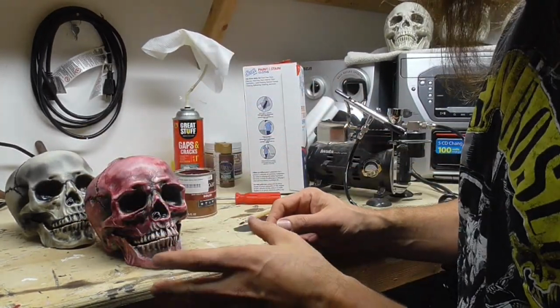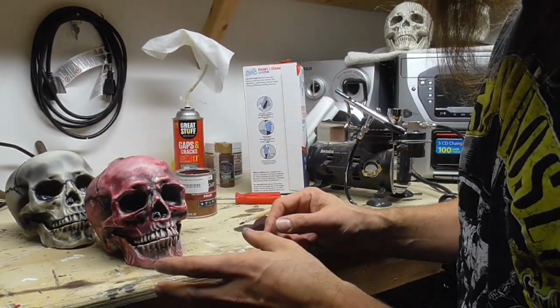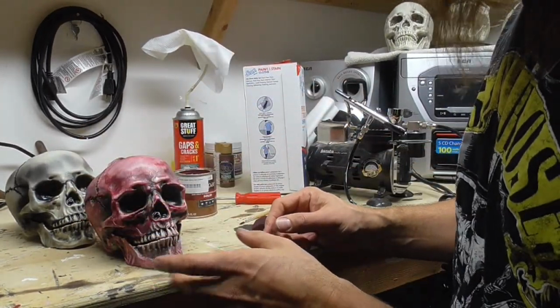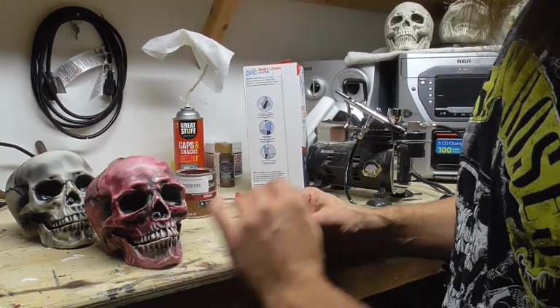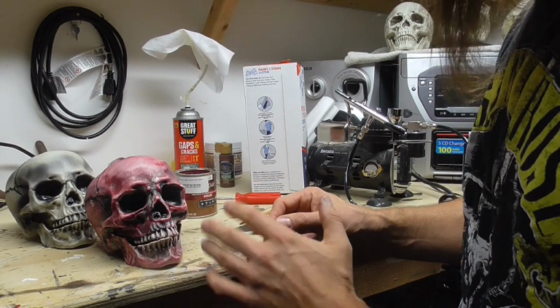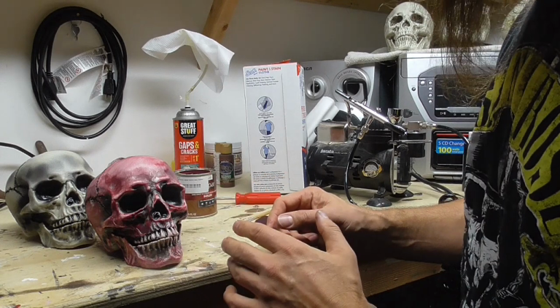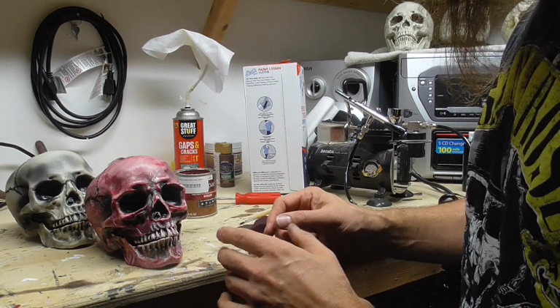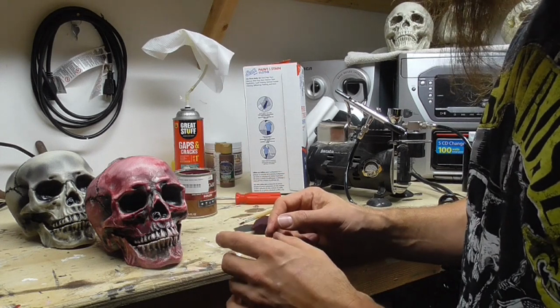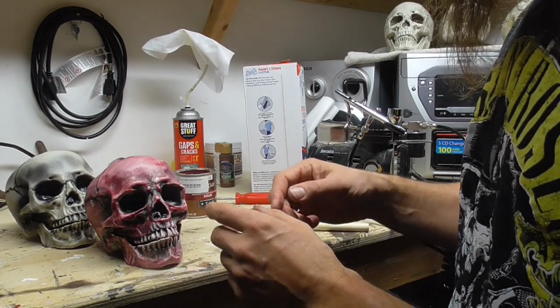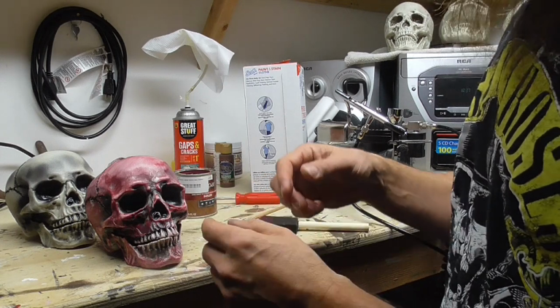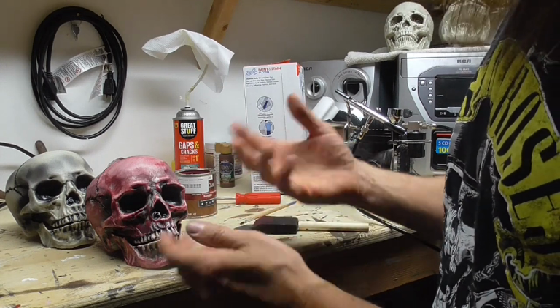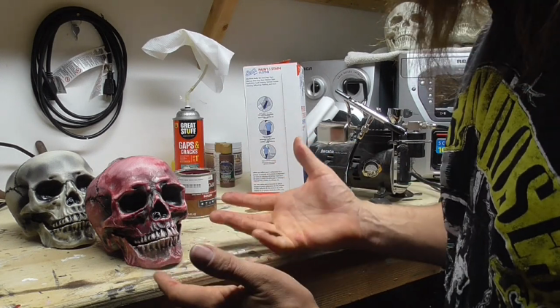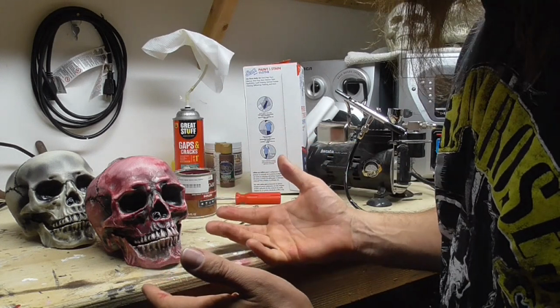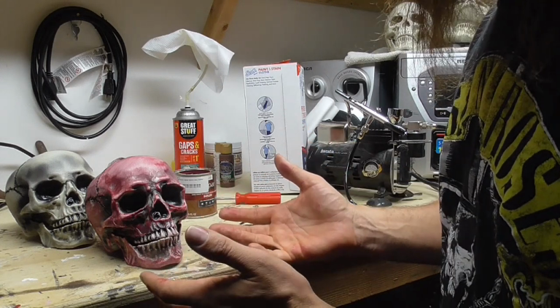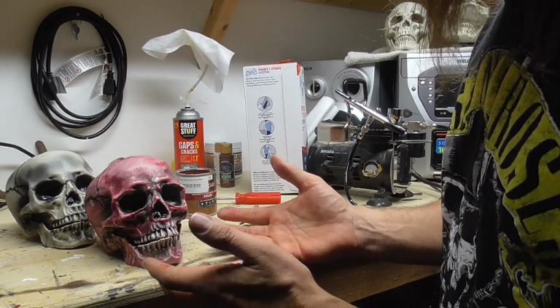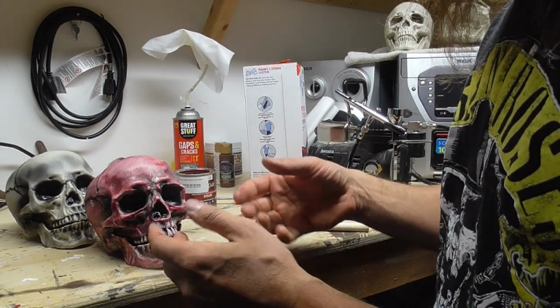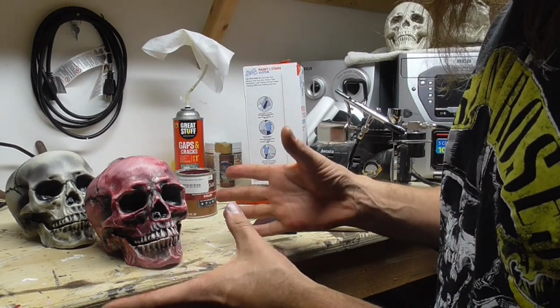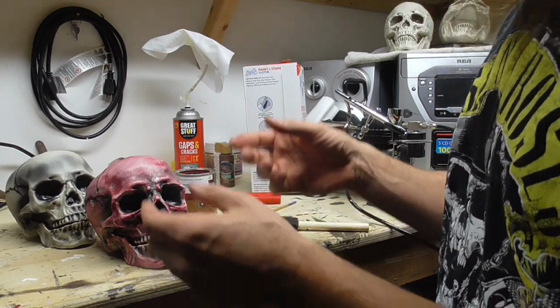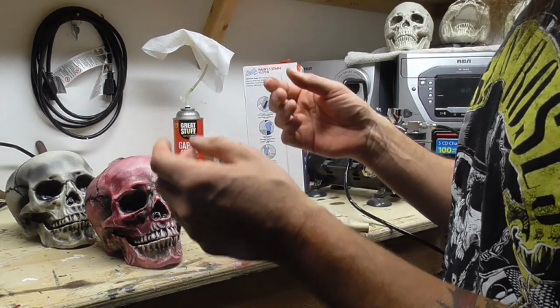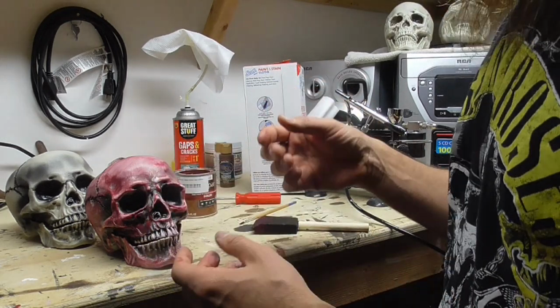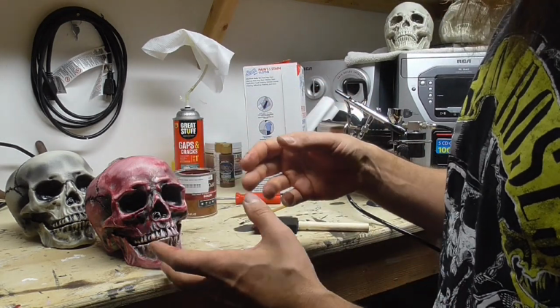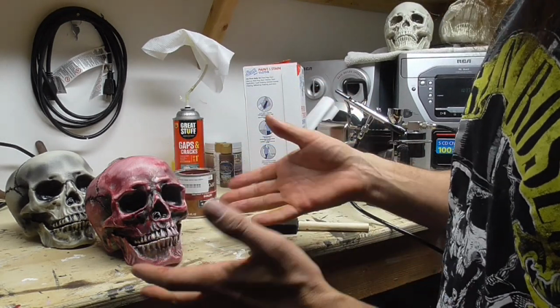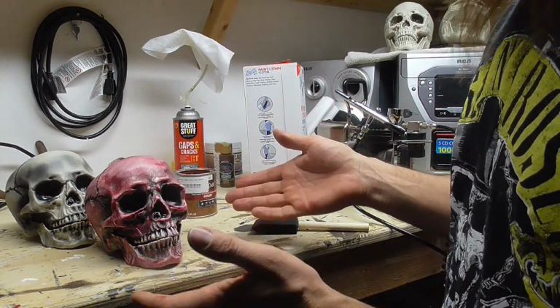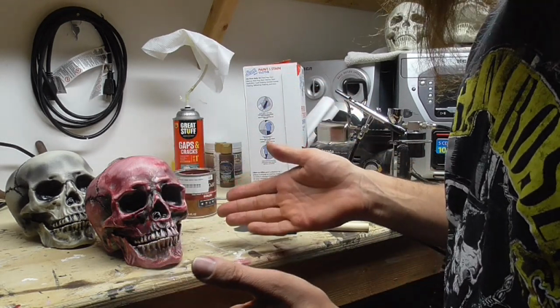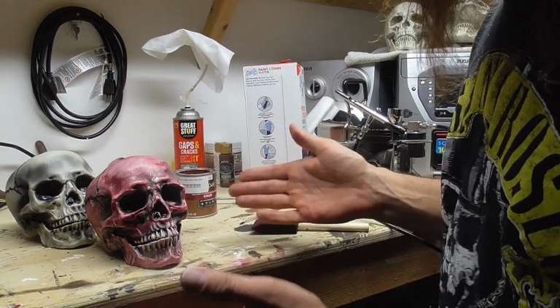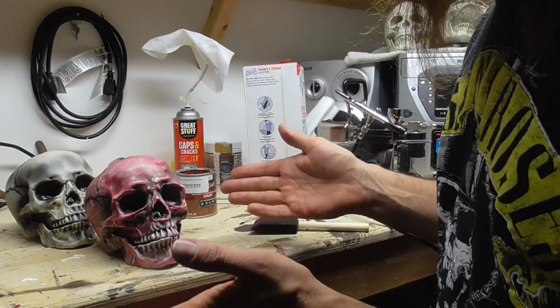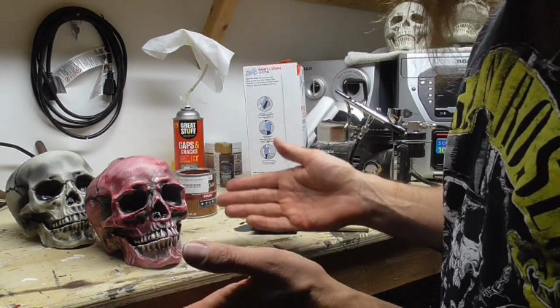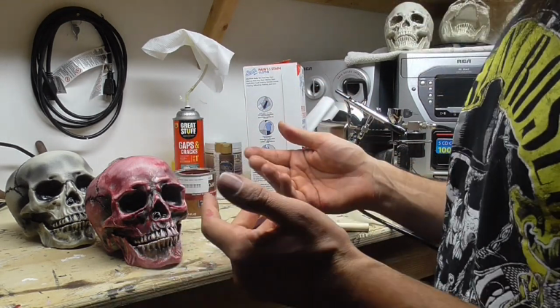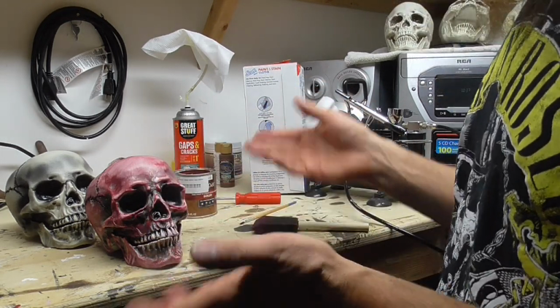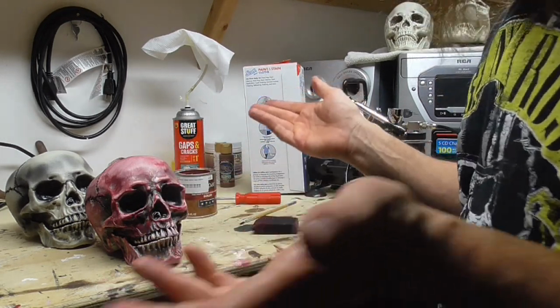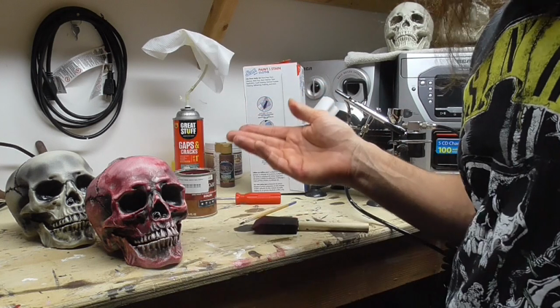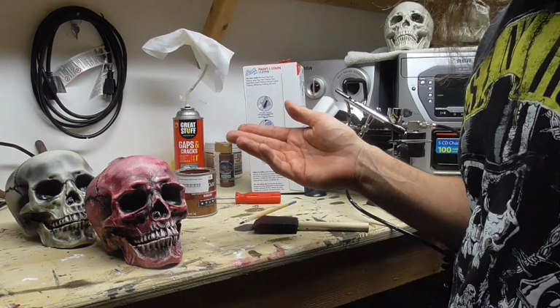I pretty much covered everything except the teeth — got a little bit on the teeth, I just wiped it off, because skulls don't have a lot of meat in their teeth unless they were cannibals or maybe they had a hamburger right before they died. It happens.